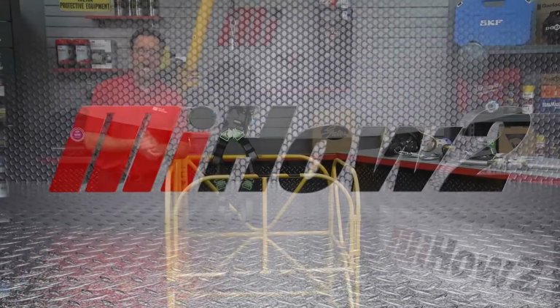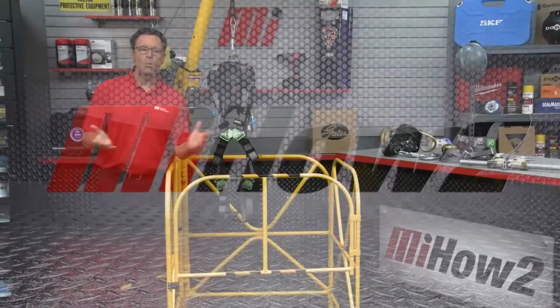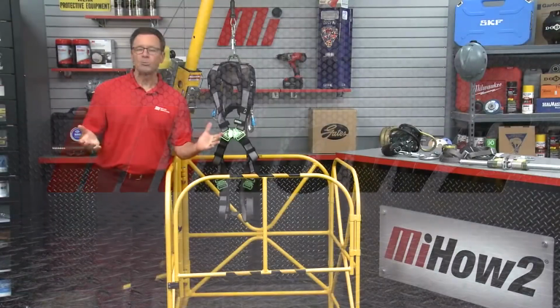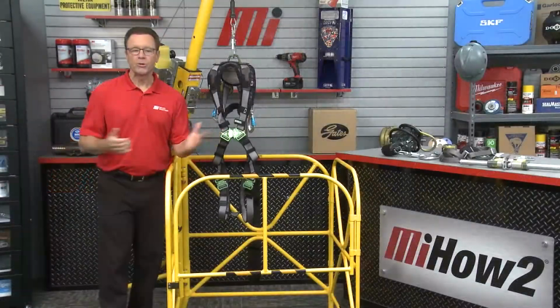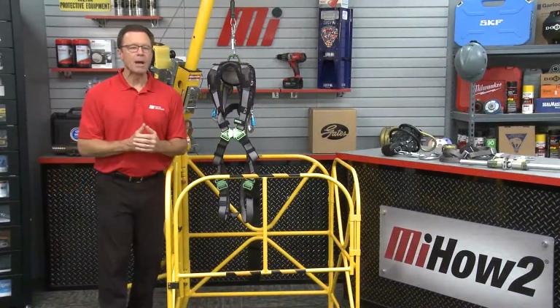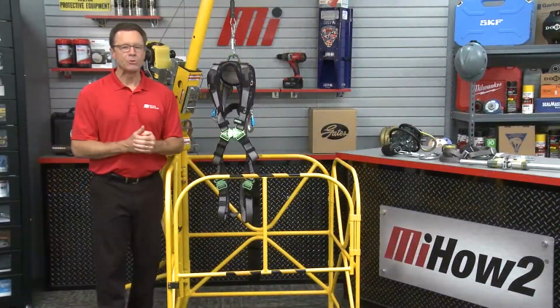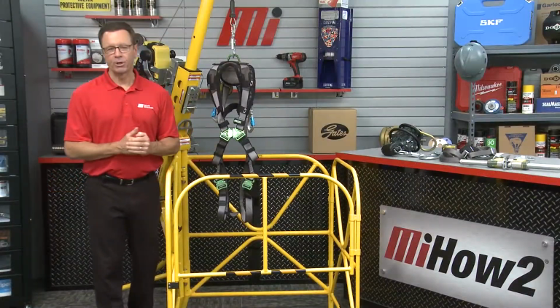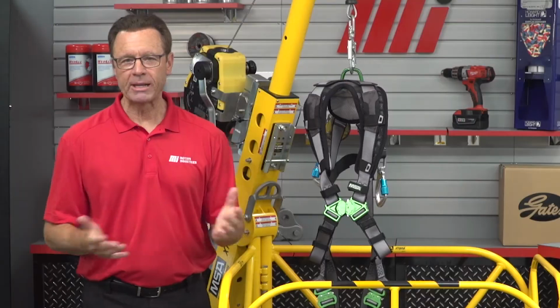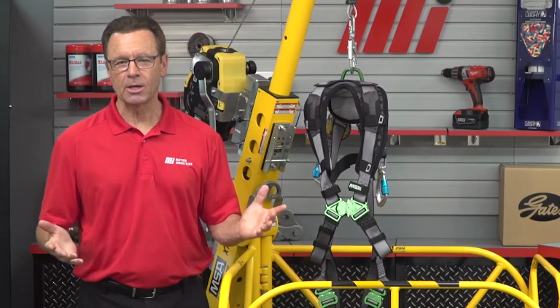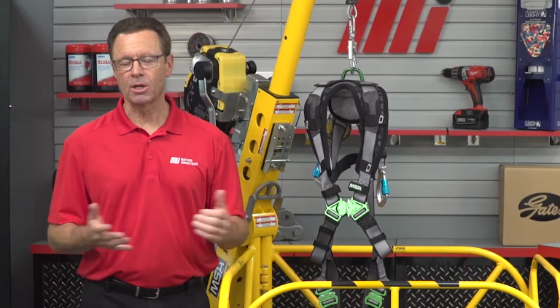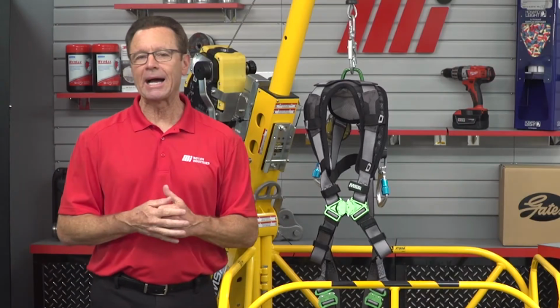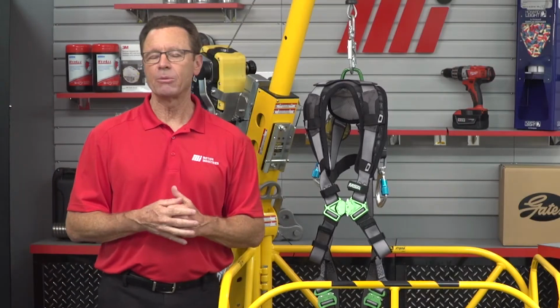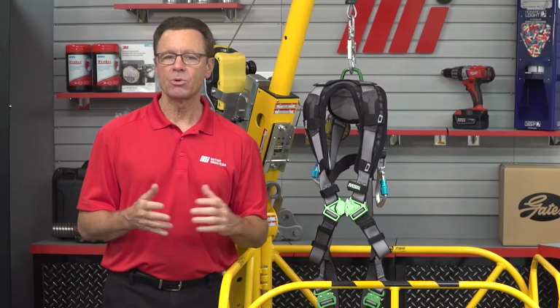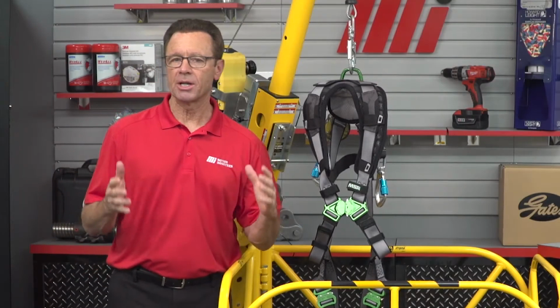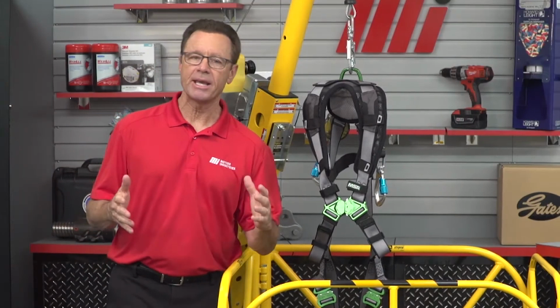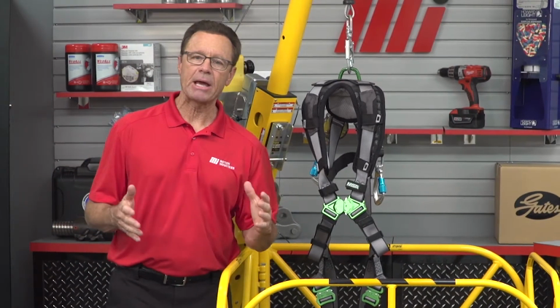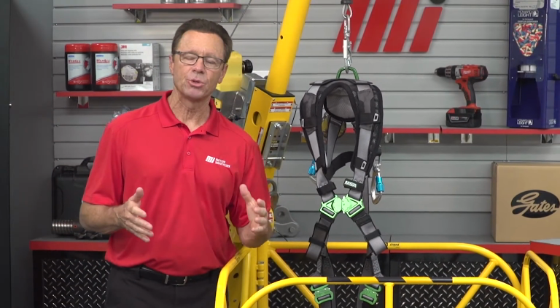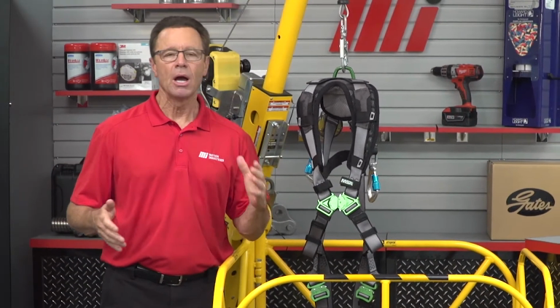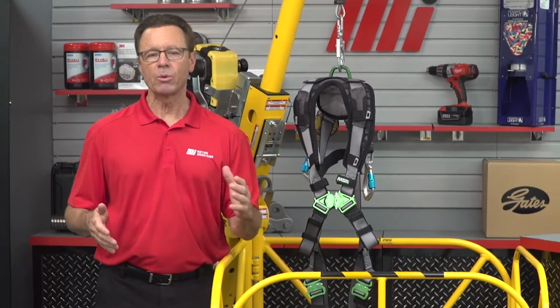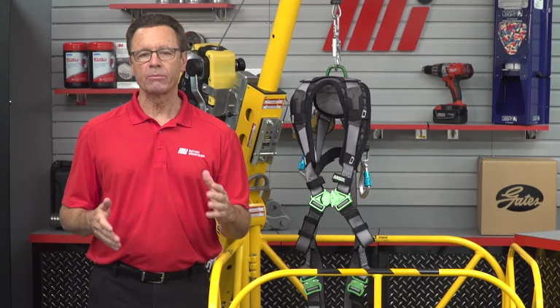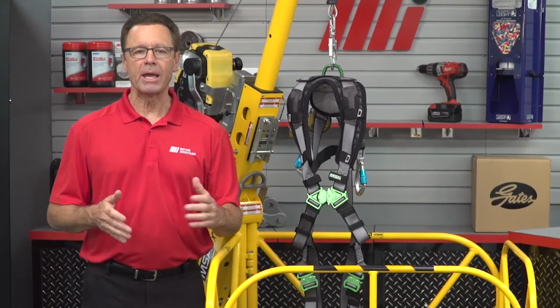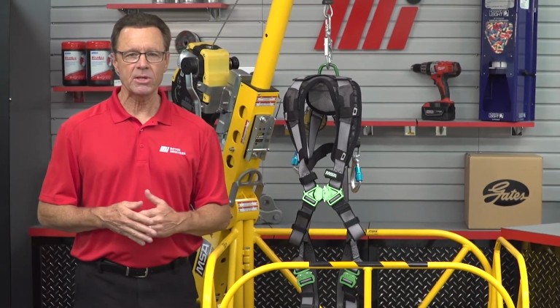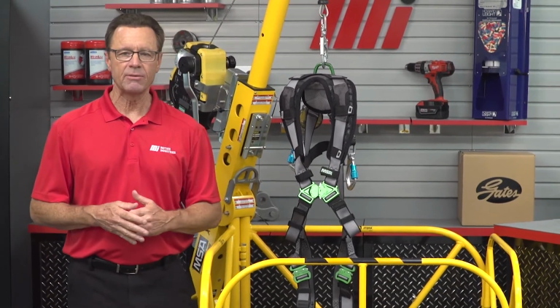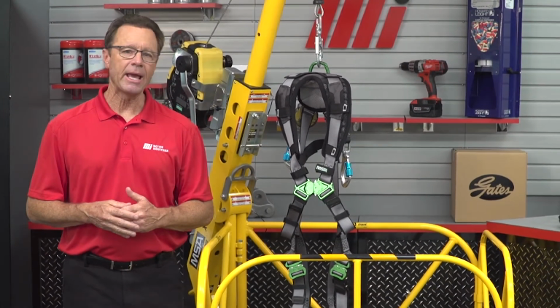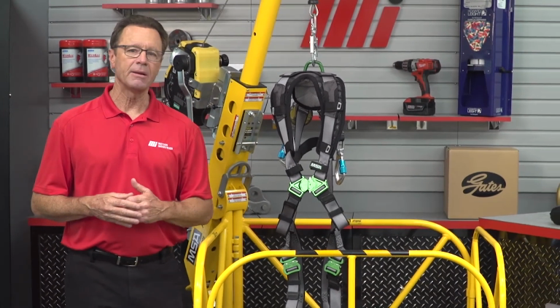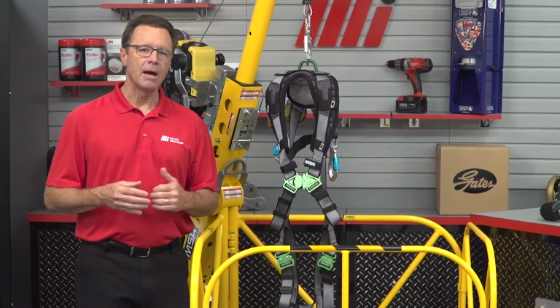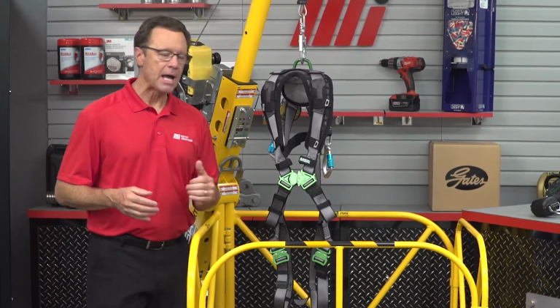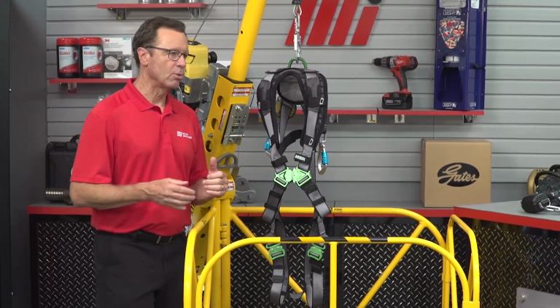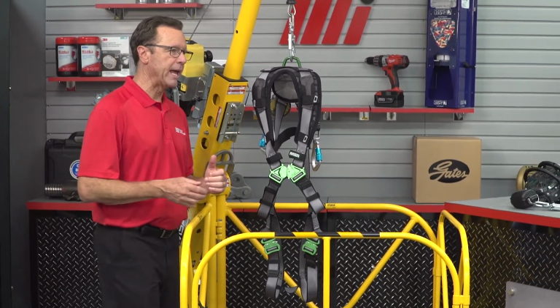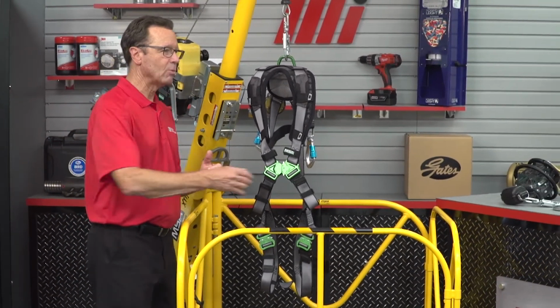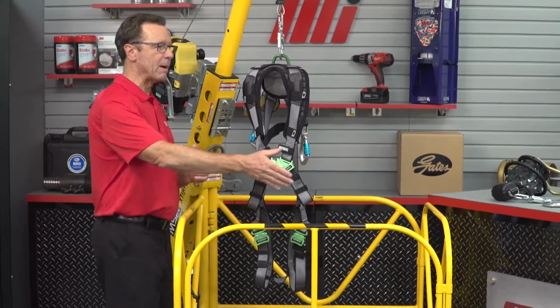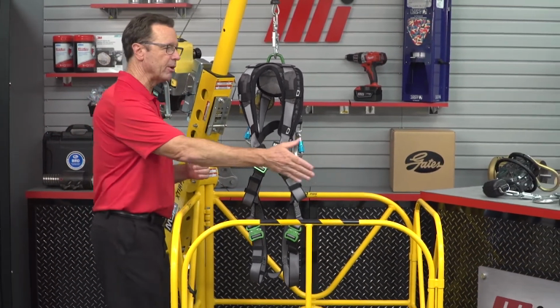Hi and welcome to another MI How To video. My name is Tom Clark. I am your host and on today's How To, I want to welcome from MSA Safety, Ann Osborne. Ann, welcome. How are you?